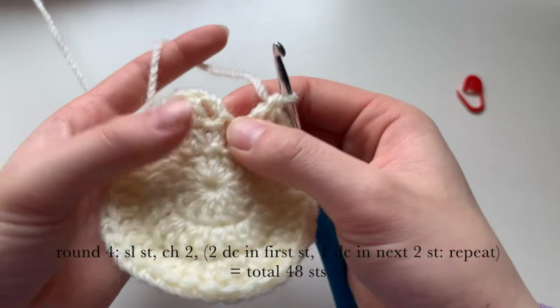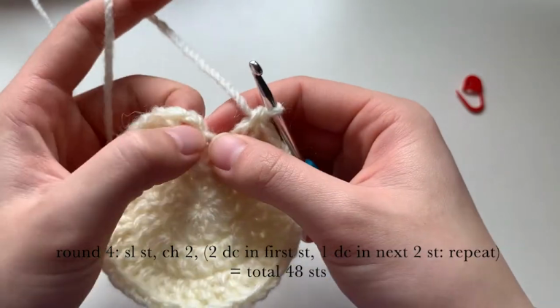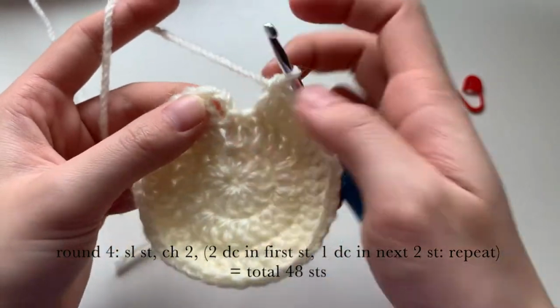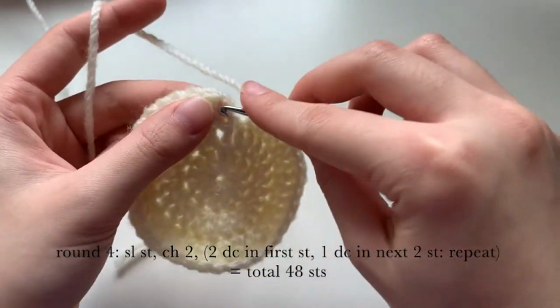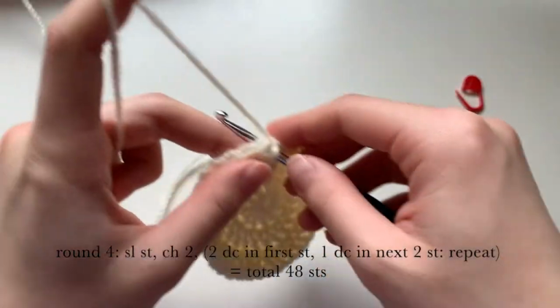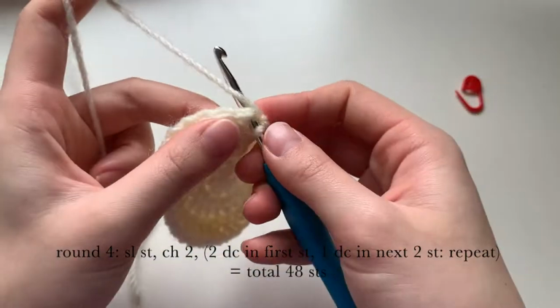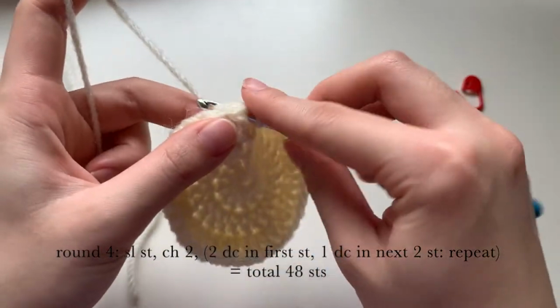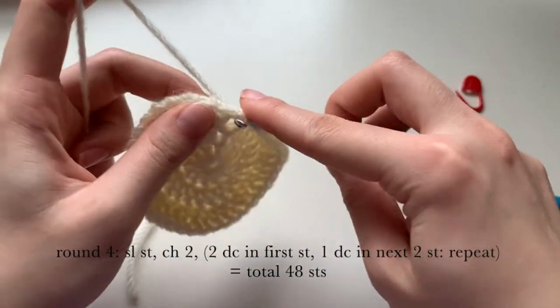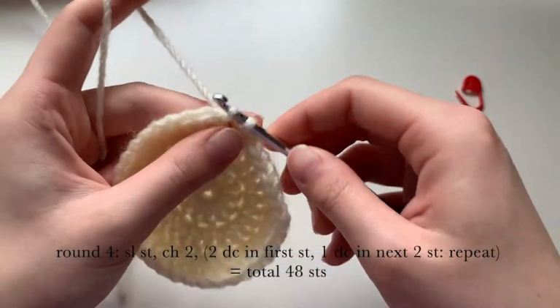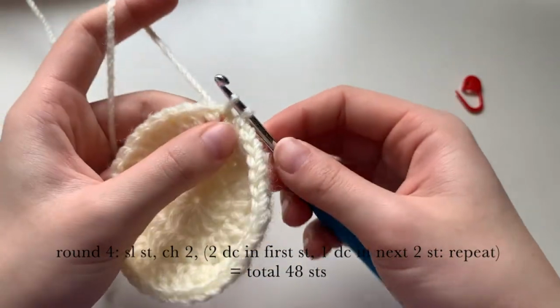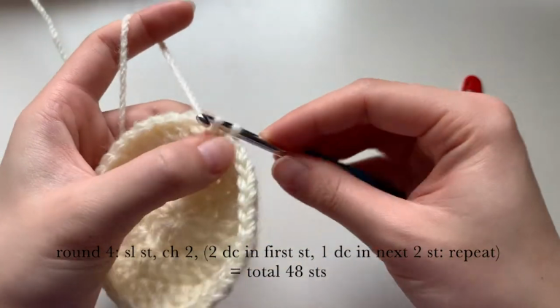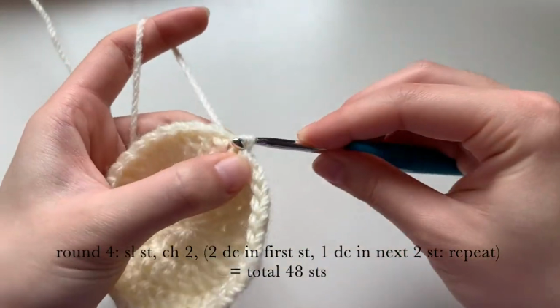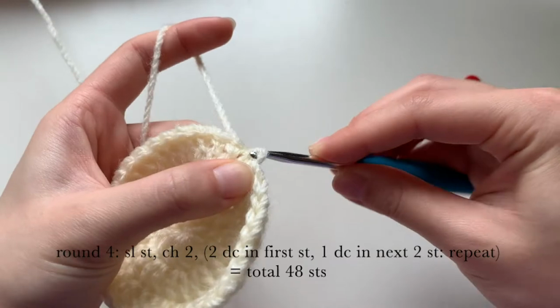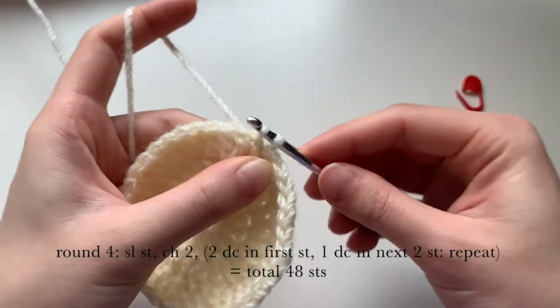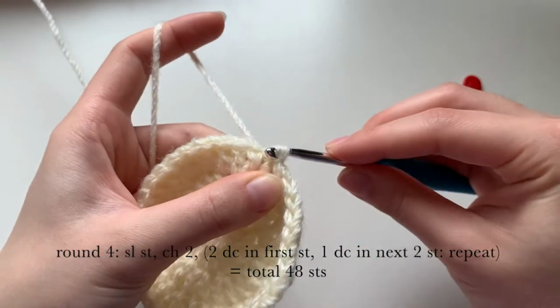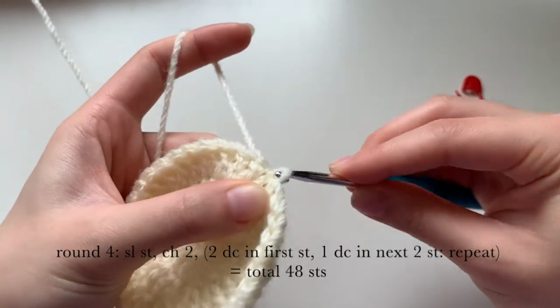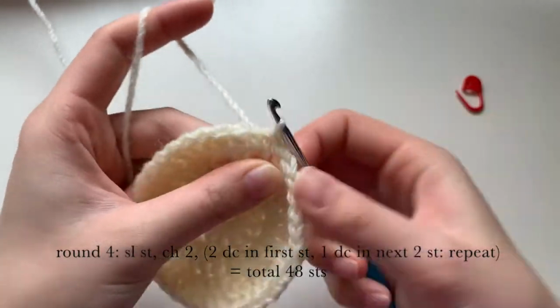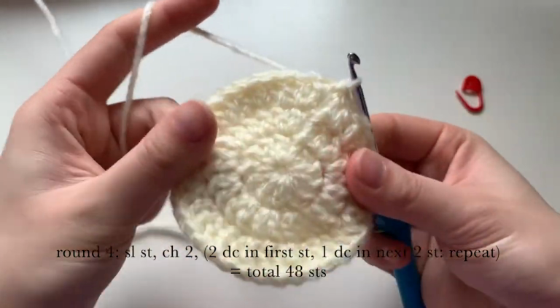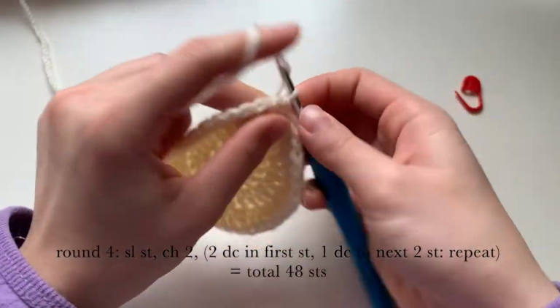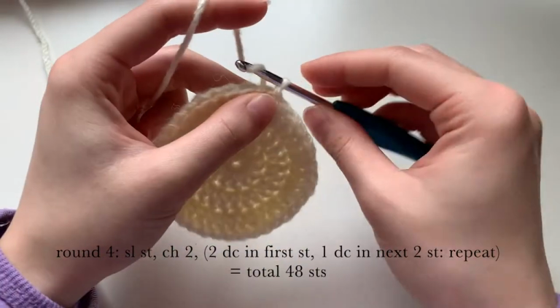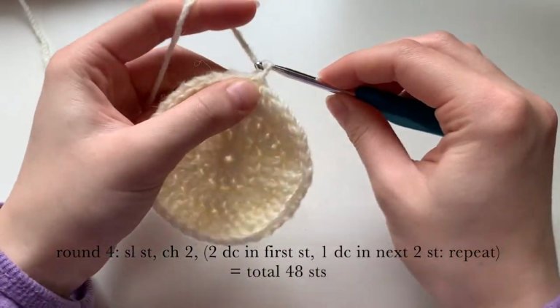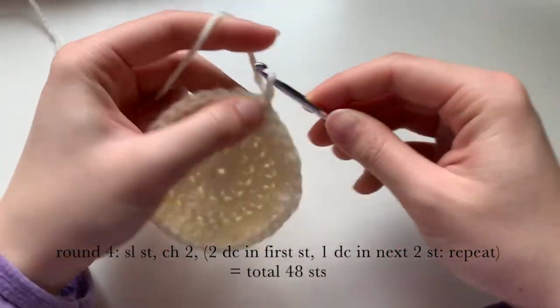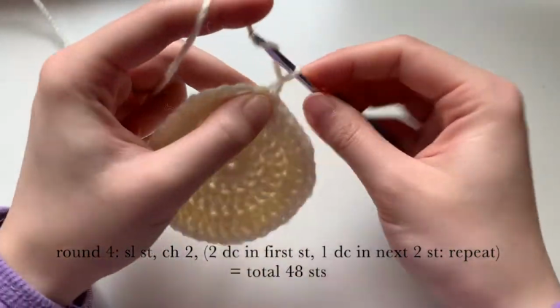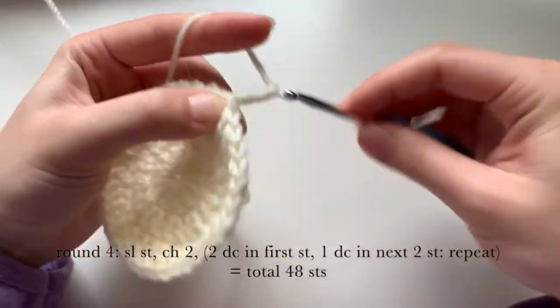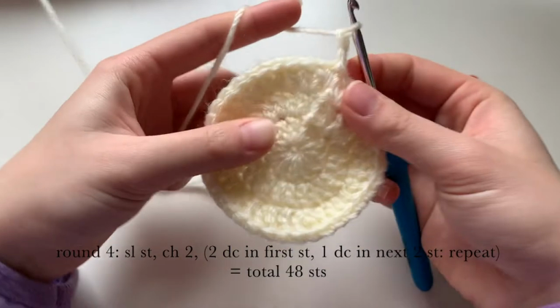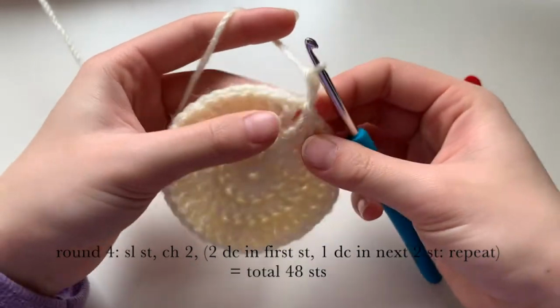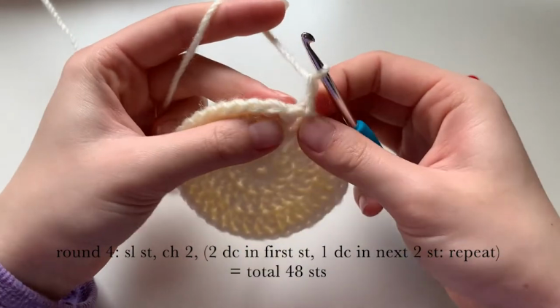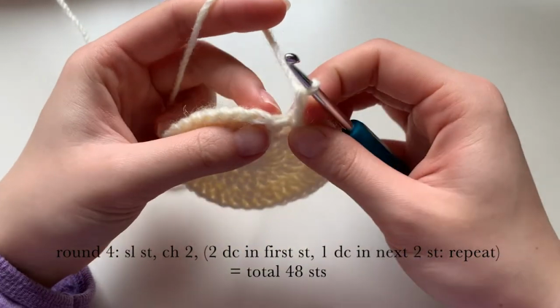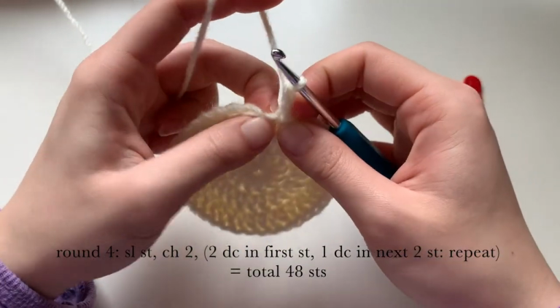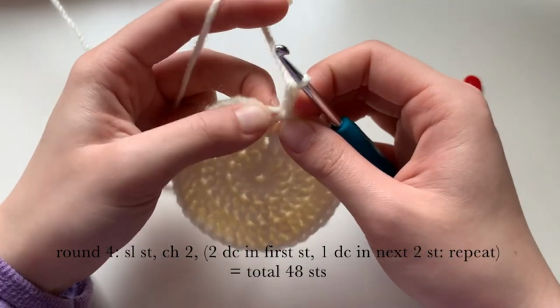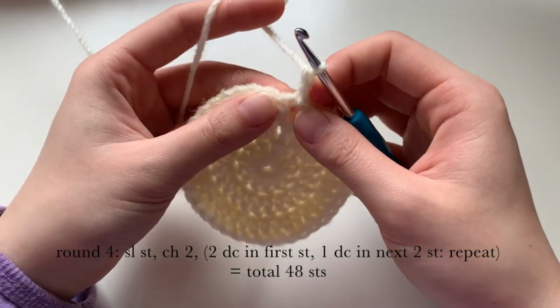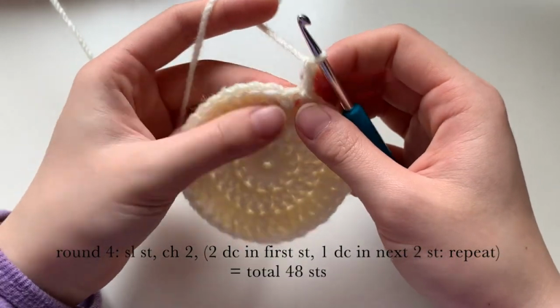Now we're going to round four. We're going to slip stitch to close off the loop, then chain two, and now we're going to do two double crochets in the first stitch.